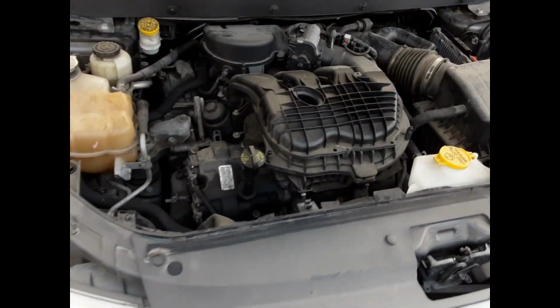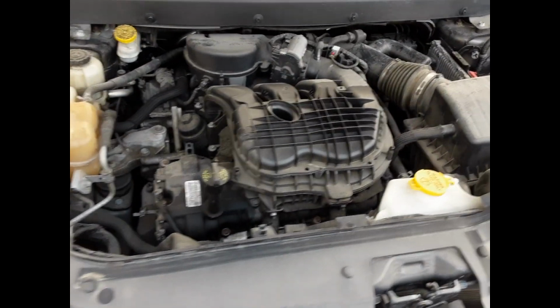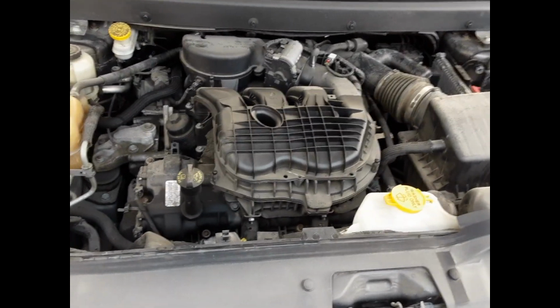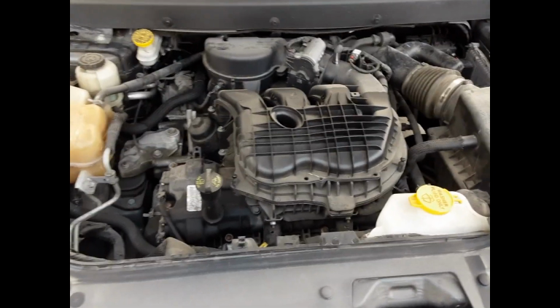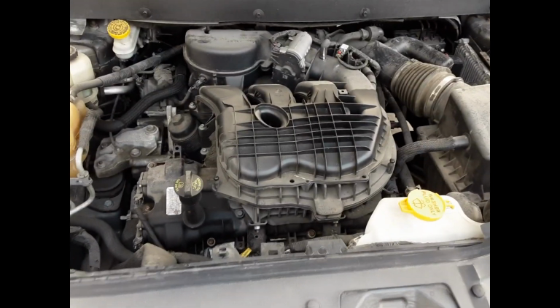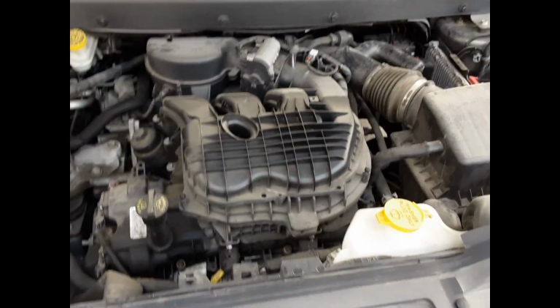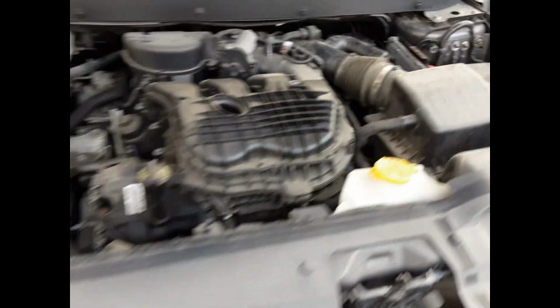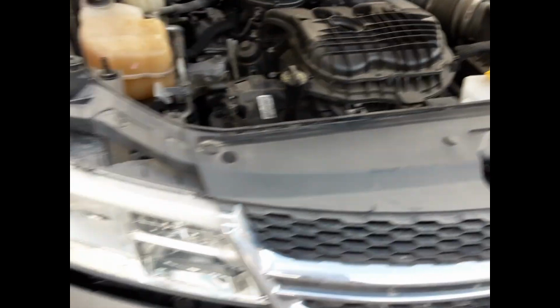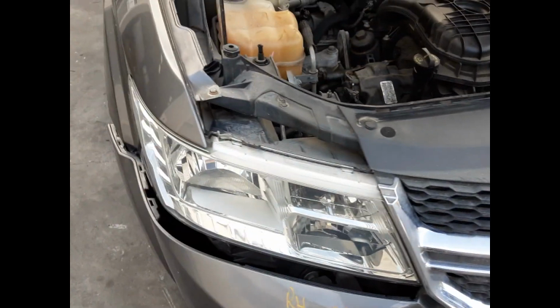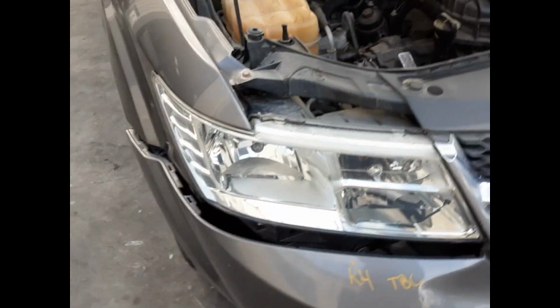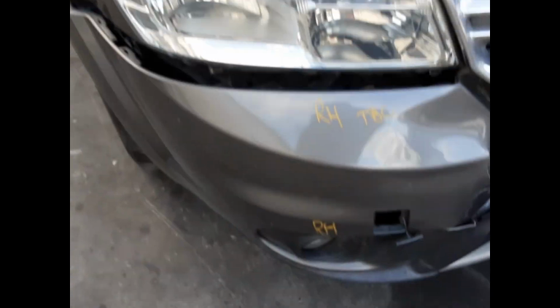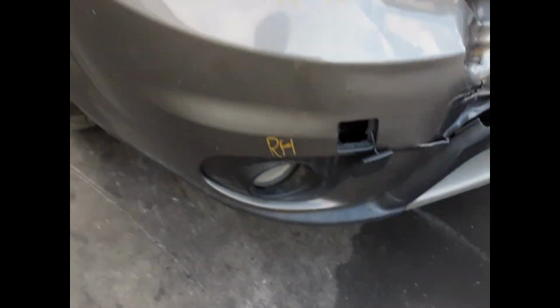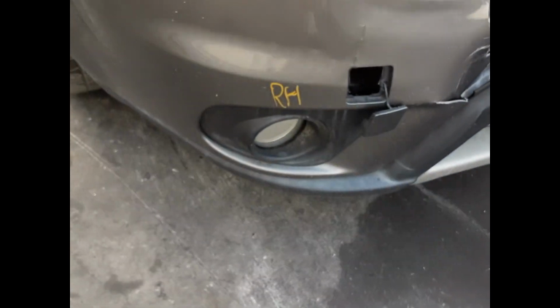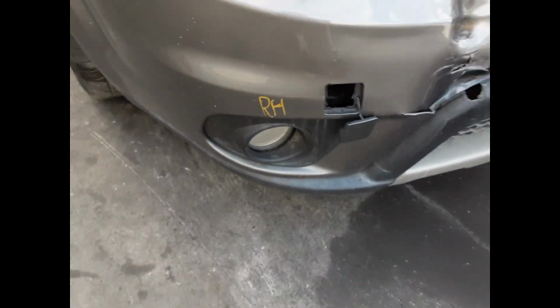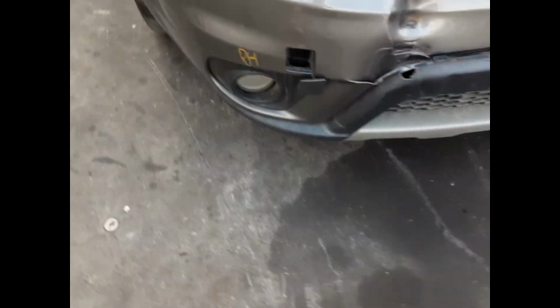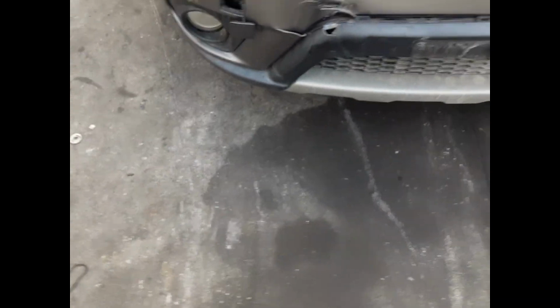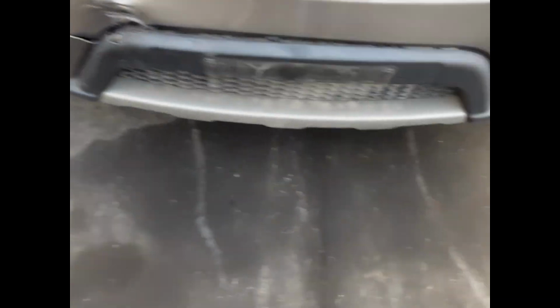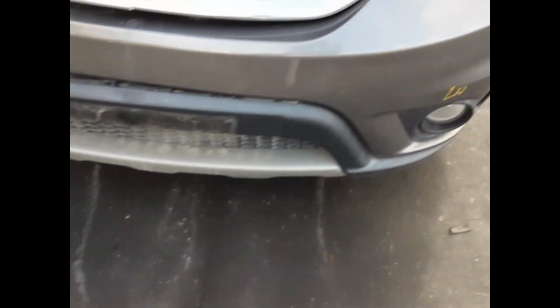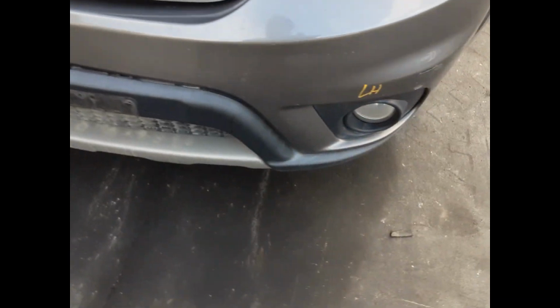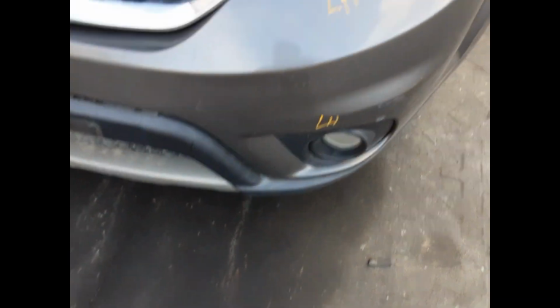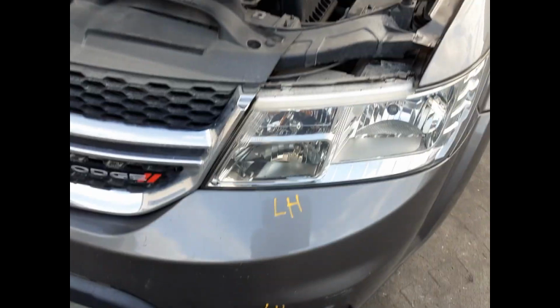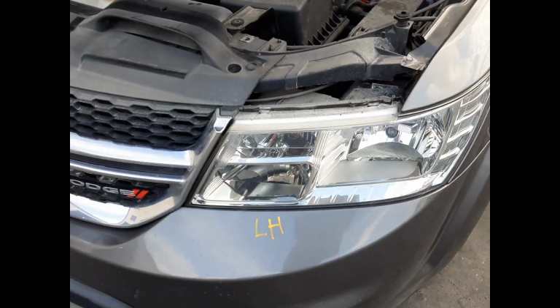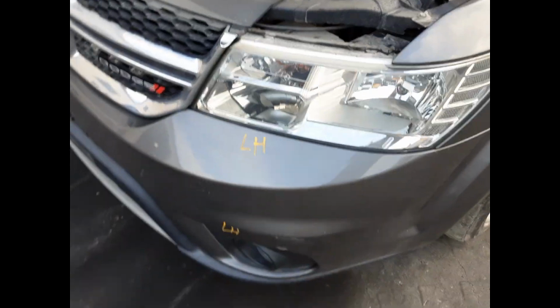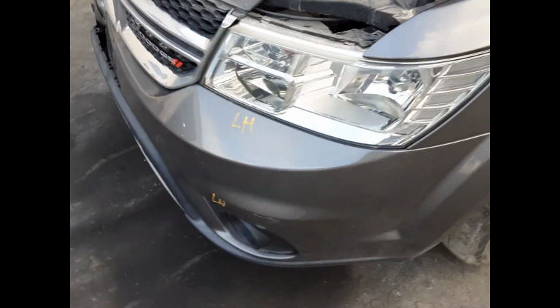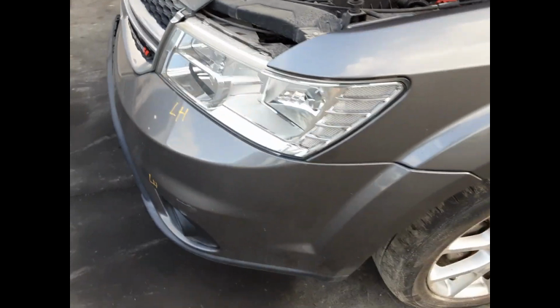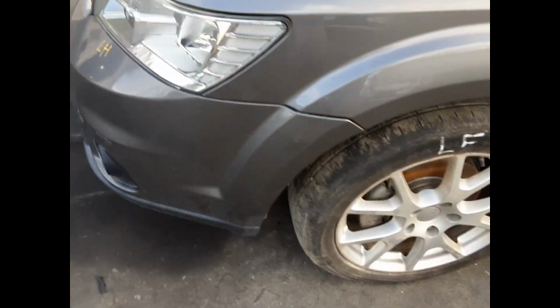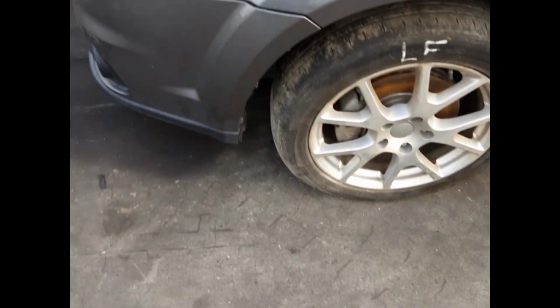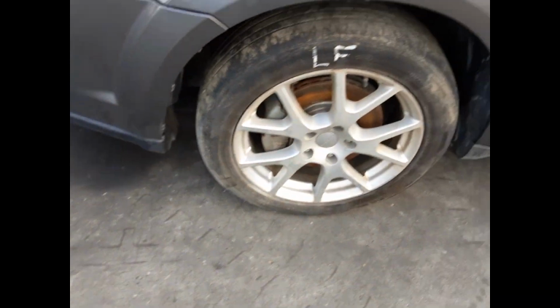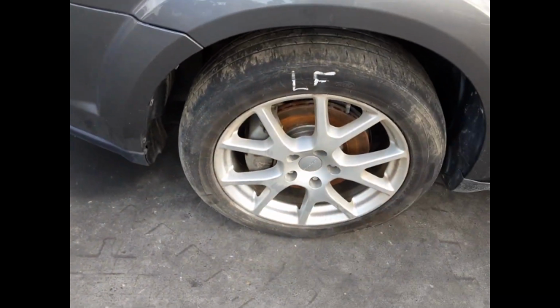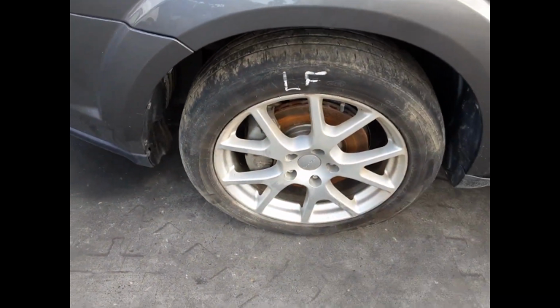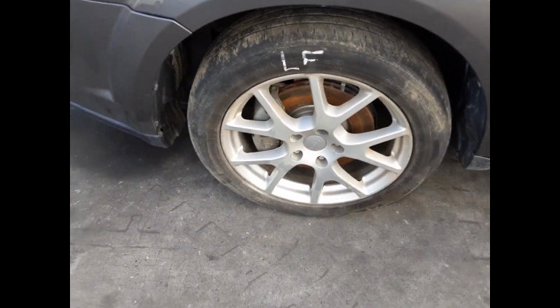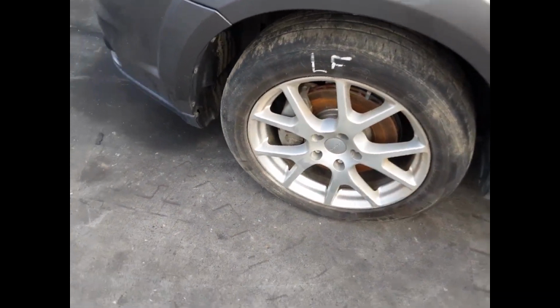With the 3.6 litre V6 petrol engine, we have the right hand headlight, right hand fog light, left hand fog light, left hand headlight, and a left front 19 inch factory alloy mag with a bald tyre.